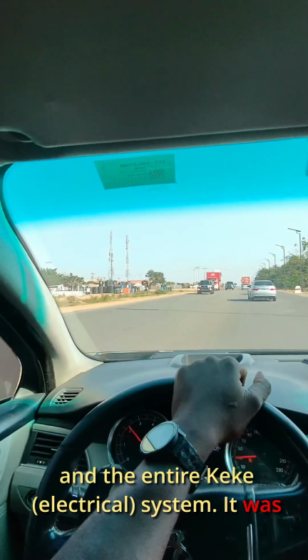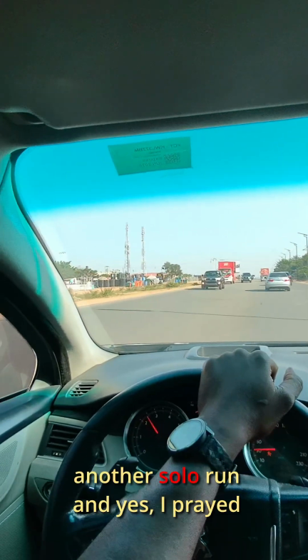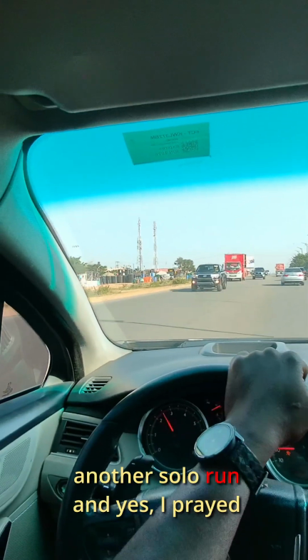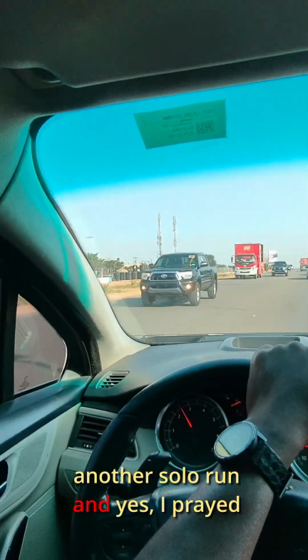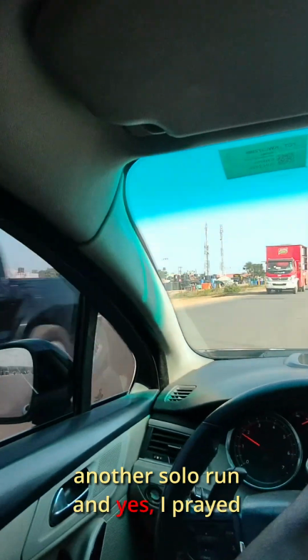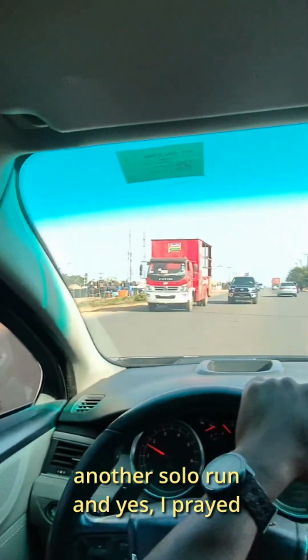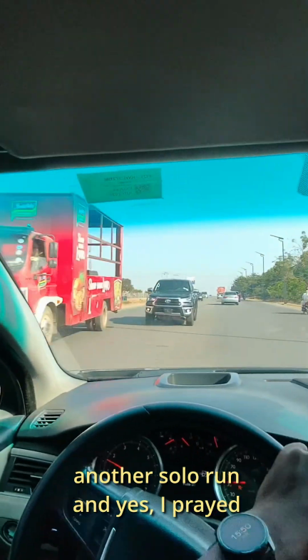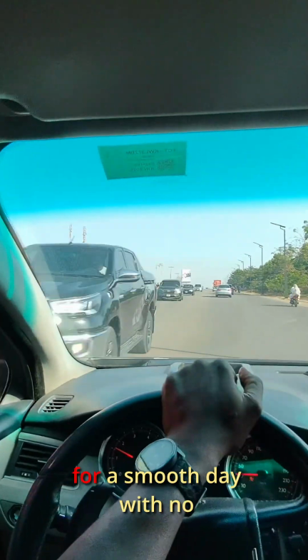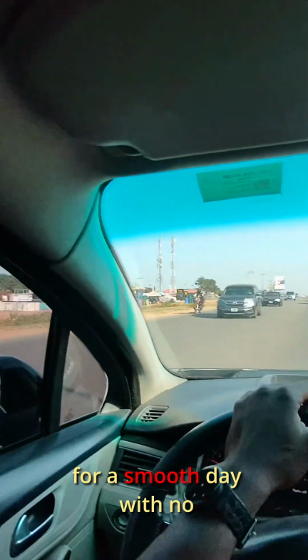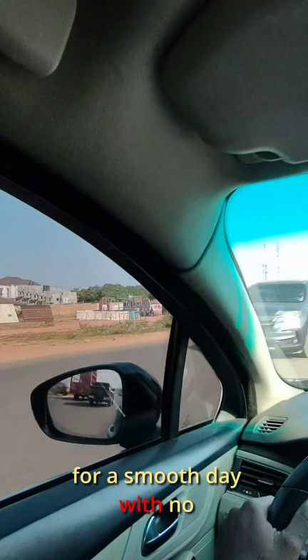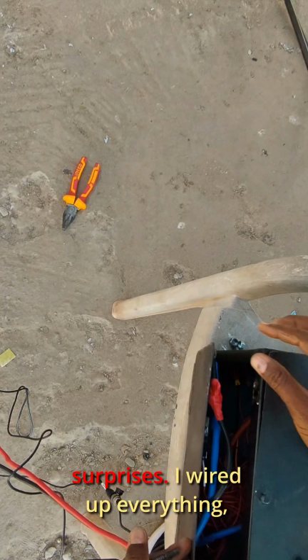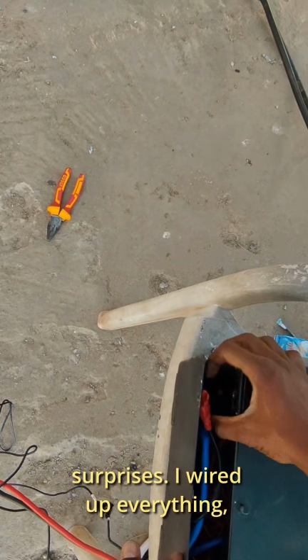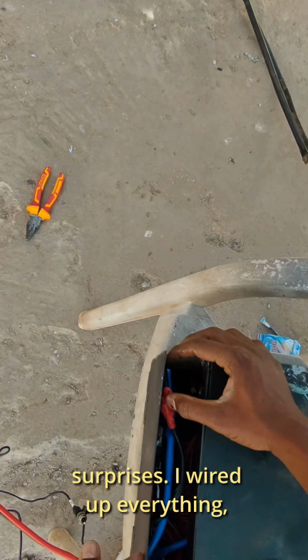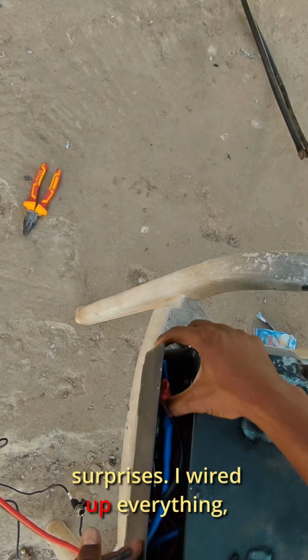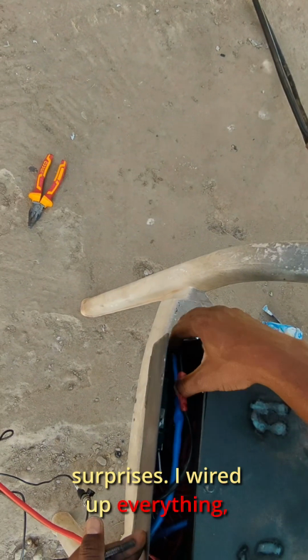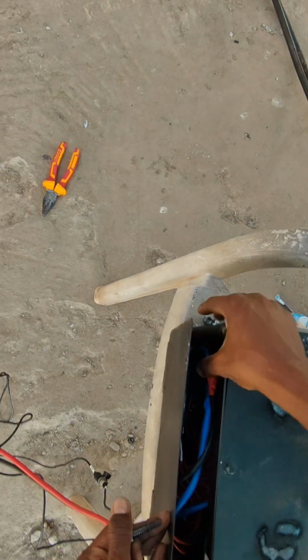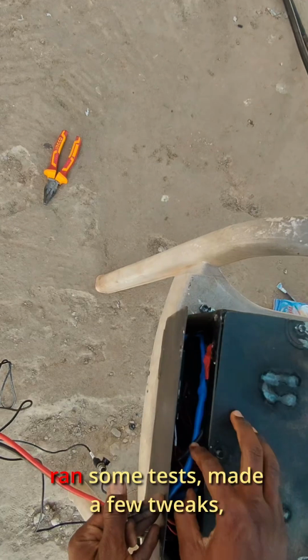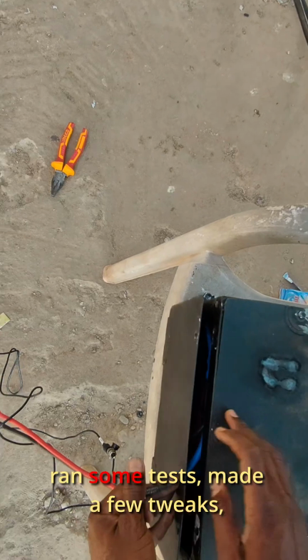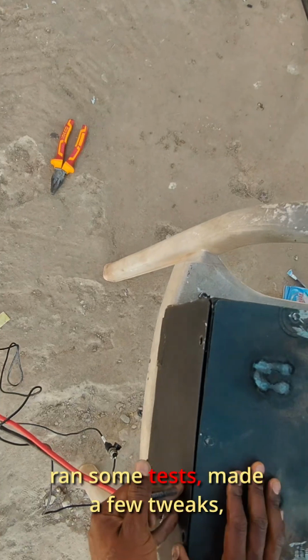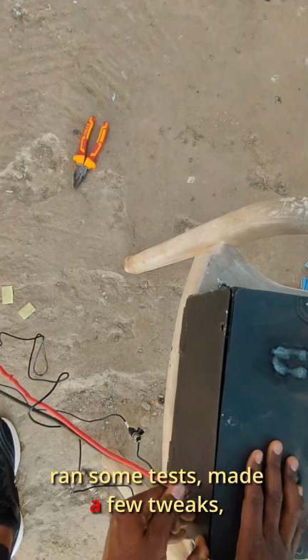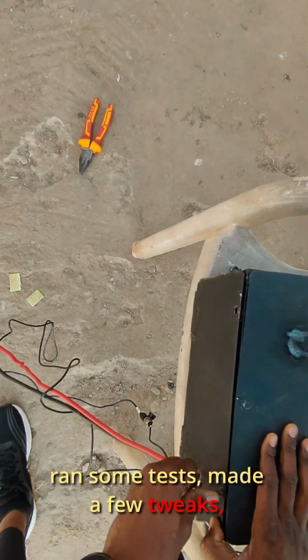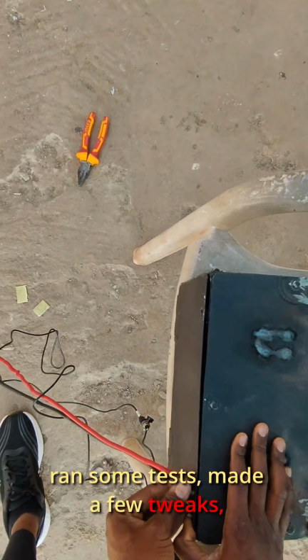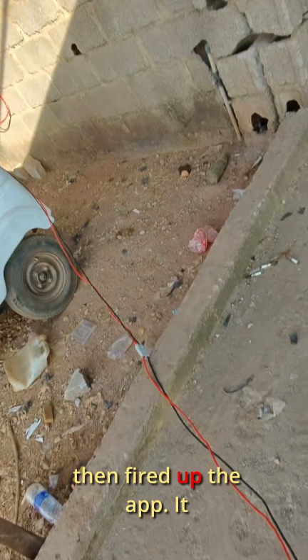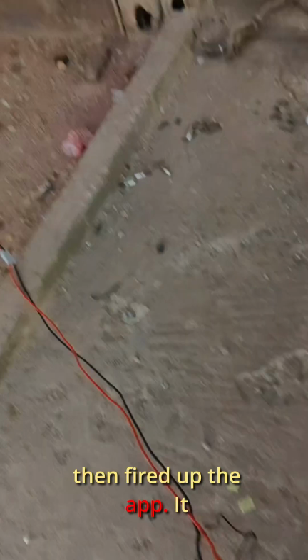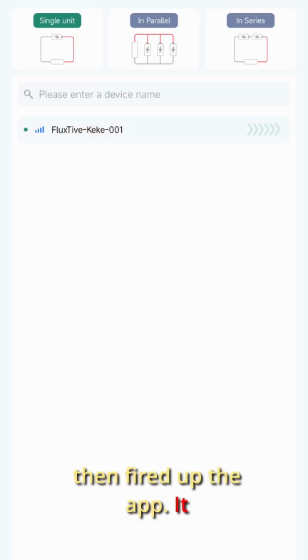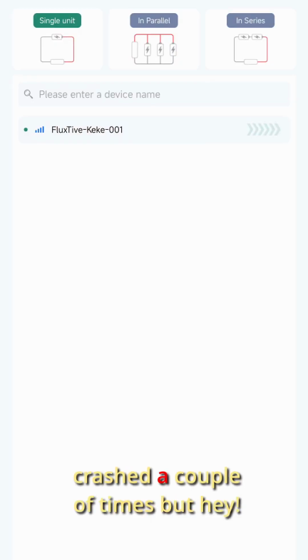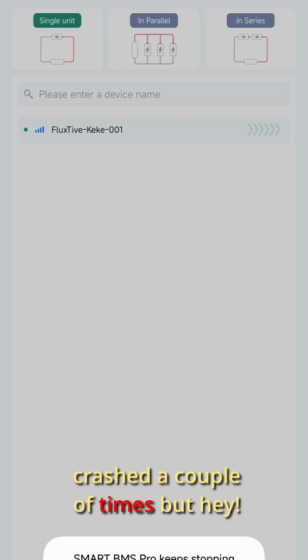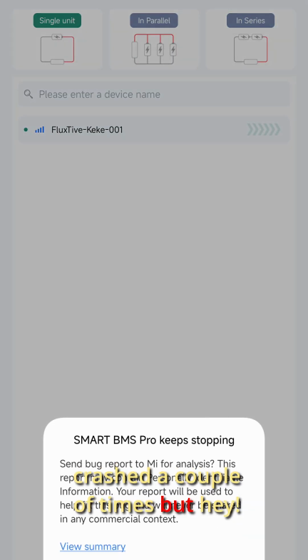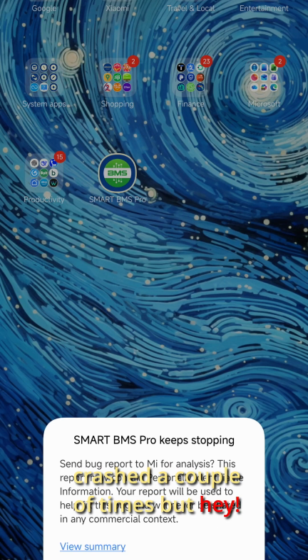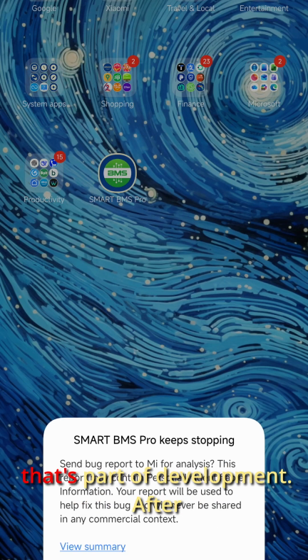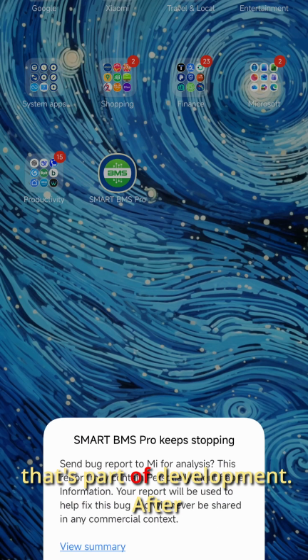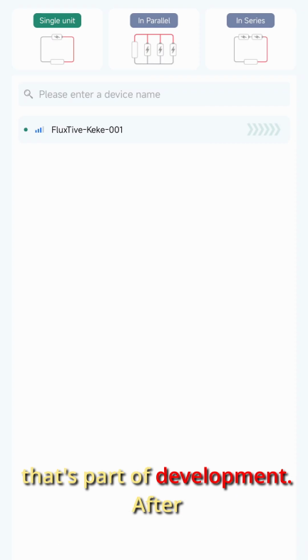It was another slow run and yes, I prayed for a smooth day with no surprises. I wired up everything, ran some tests, made a few tweaks, then fired up the app. It crashed a couple of times but hey, that's part of development.